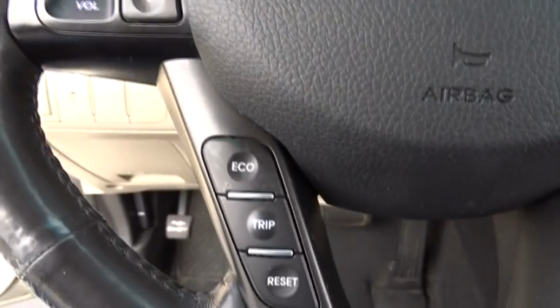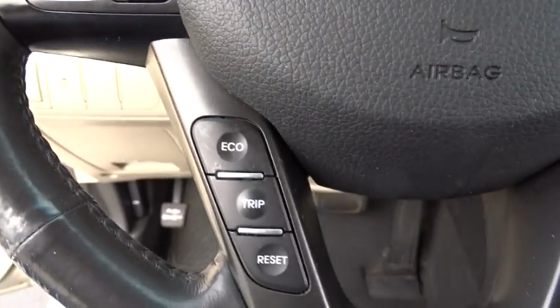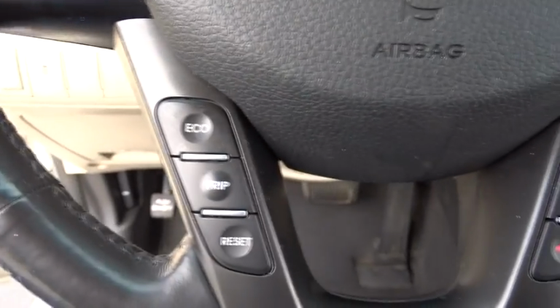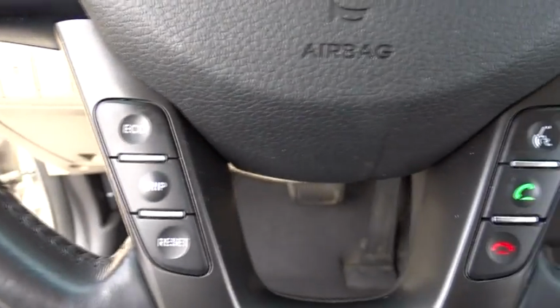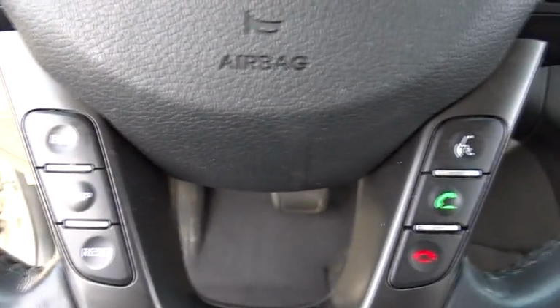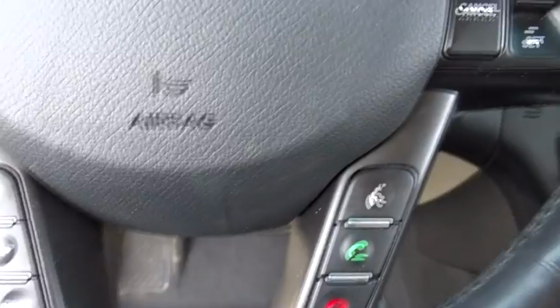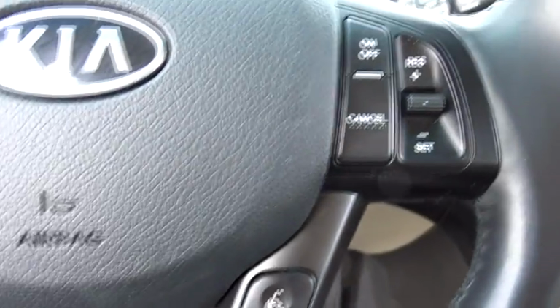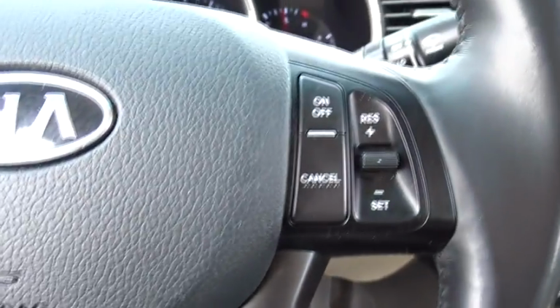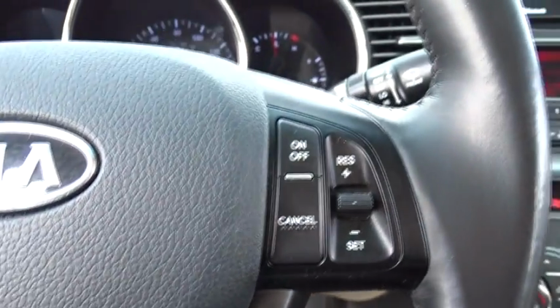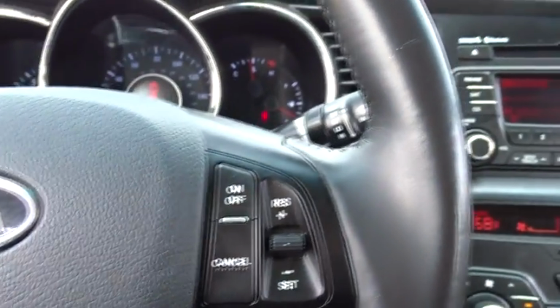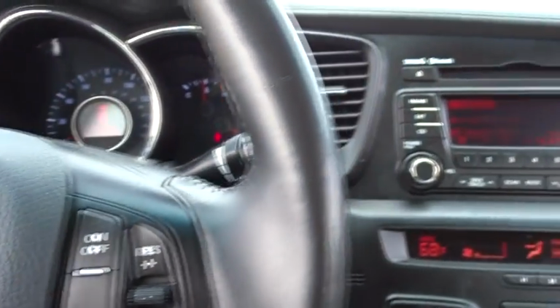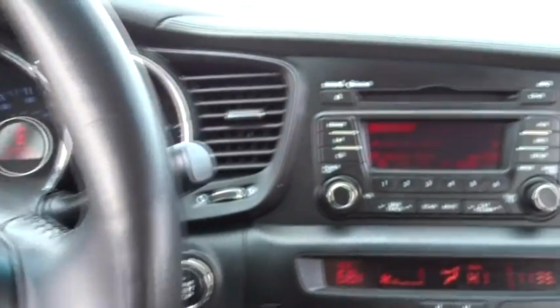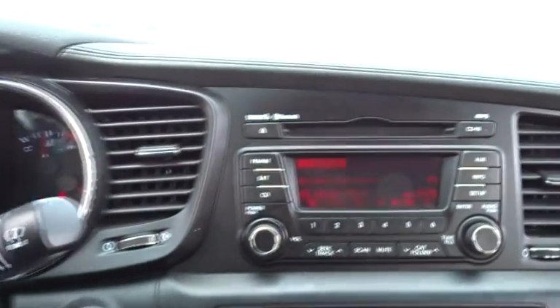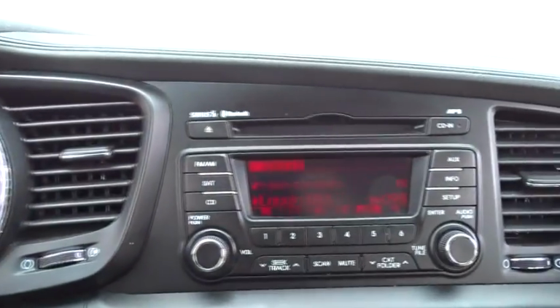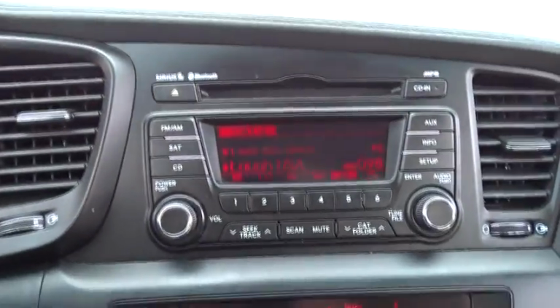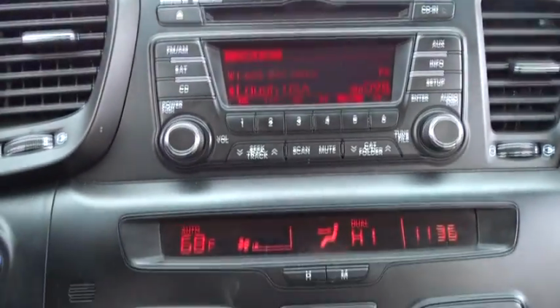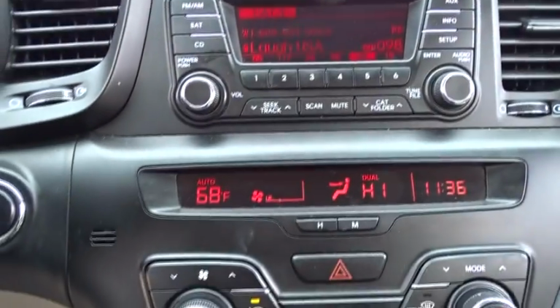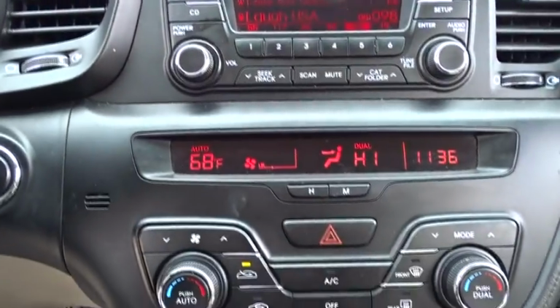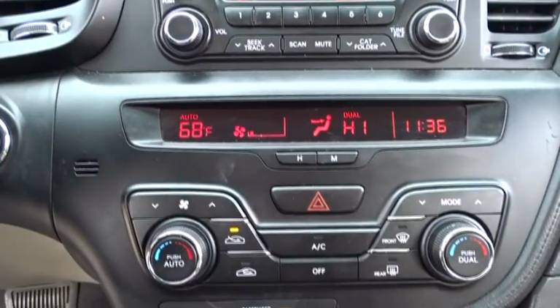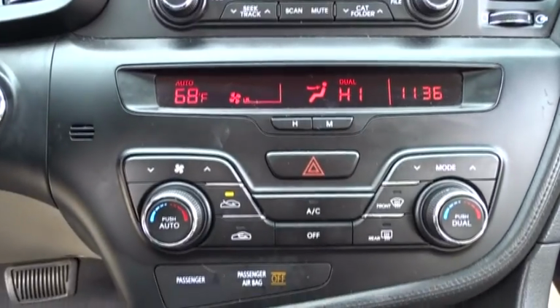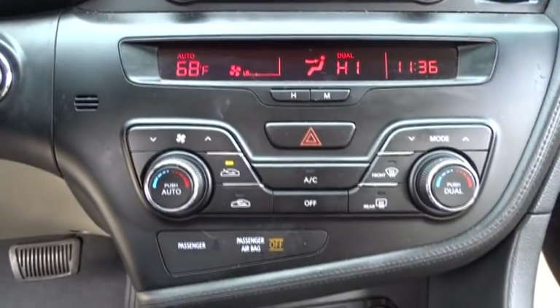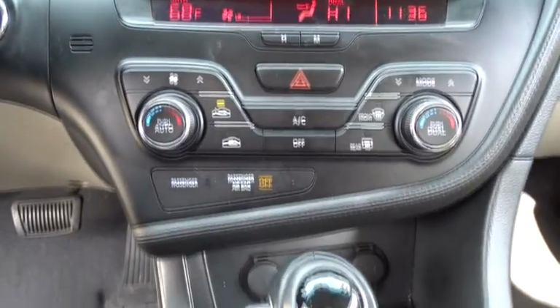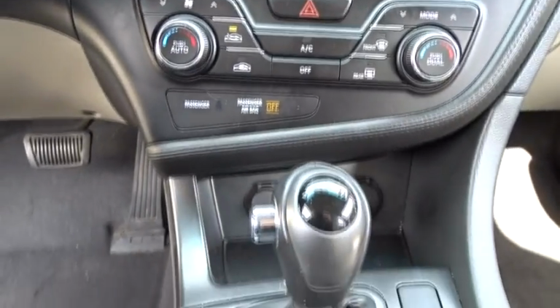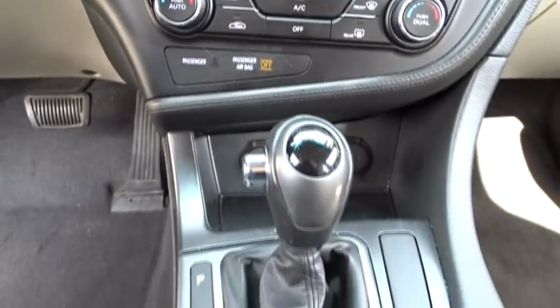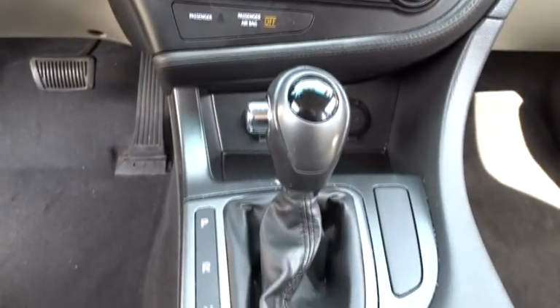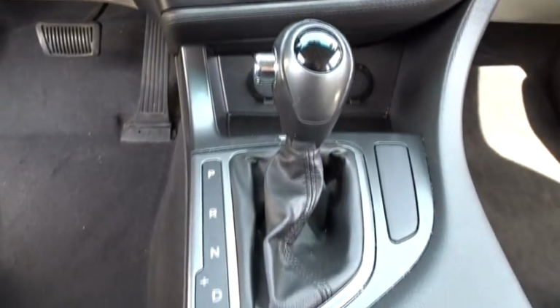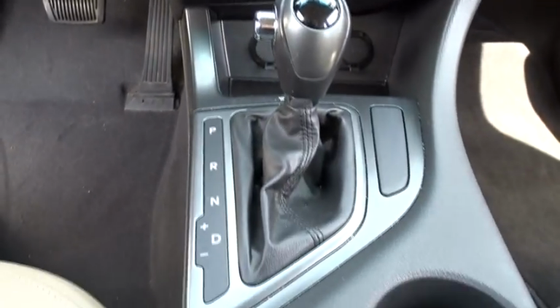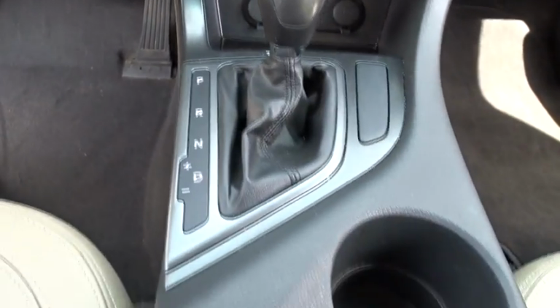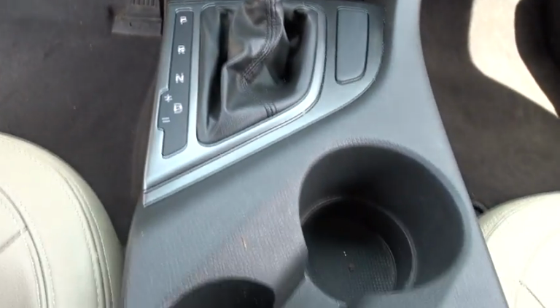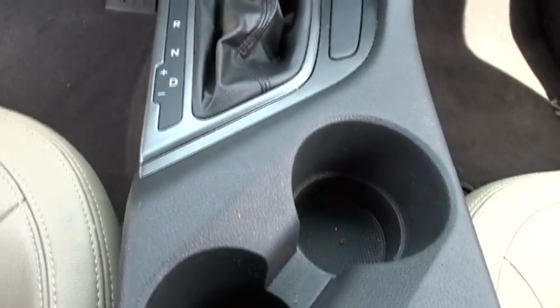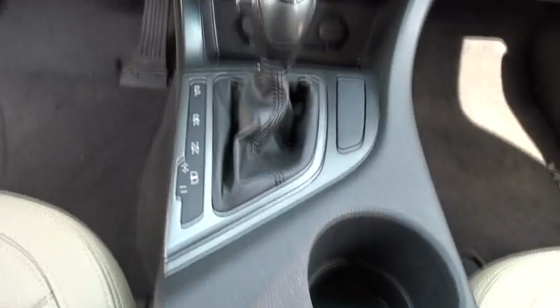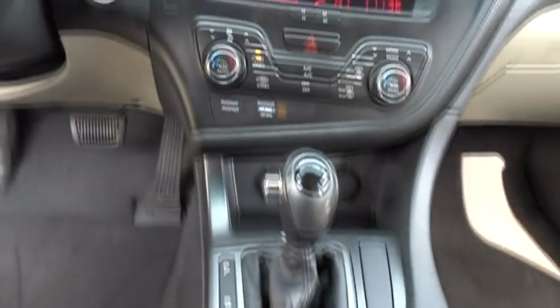Stability control, traction control, anti-lock braking system, steering wheel audio controls, keyless entry, leather wrapped steering wheel, Bluetooth, adjustable steering wheel, power steering, cruise control, keyless start, floor mats.